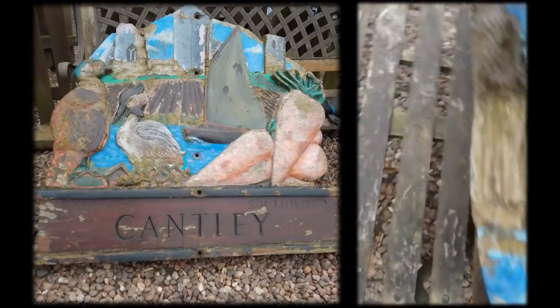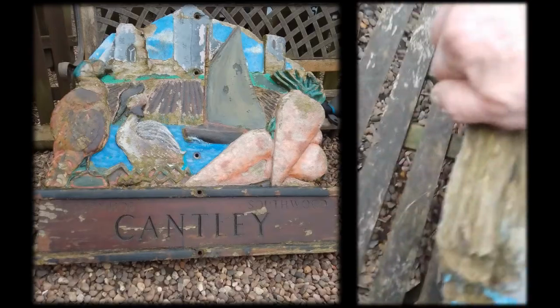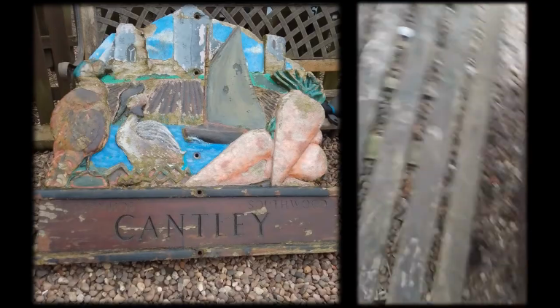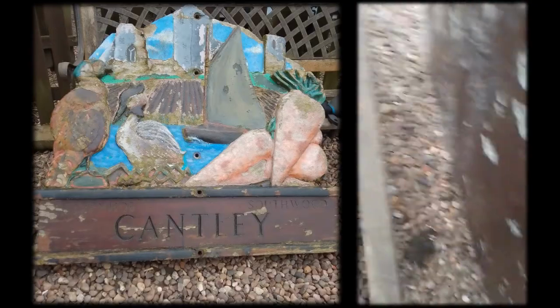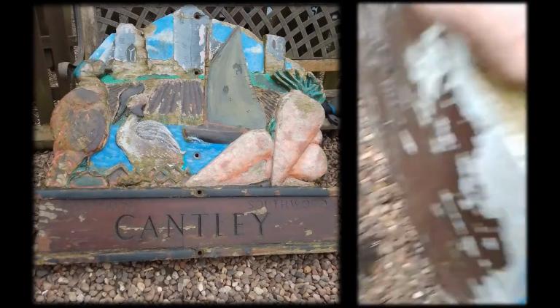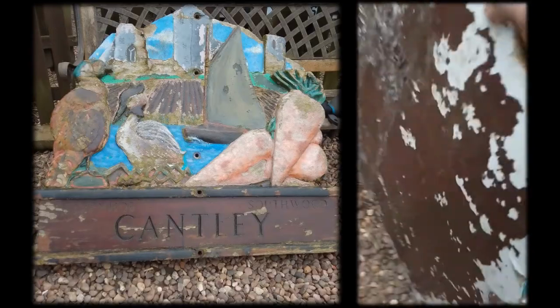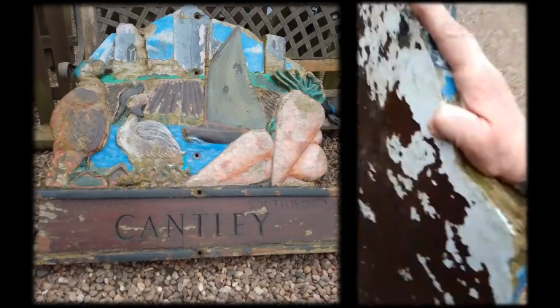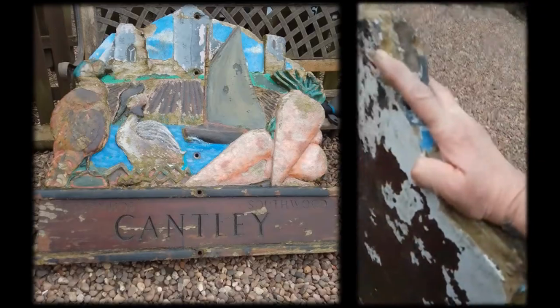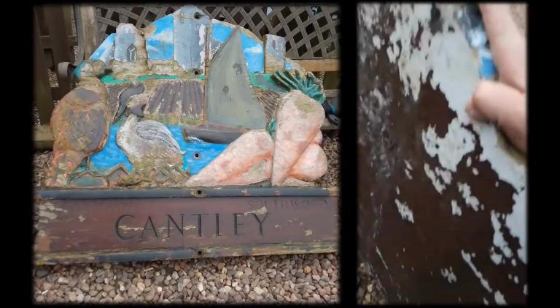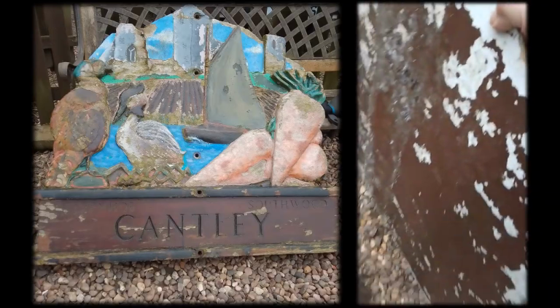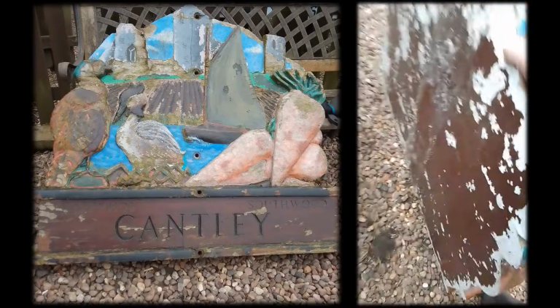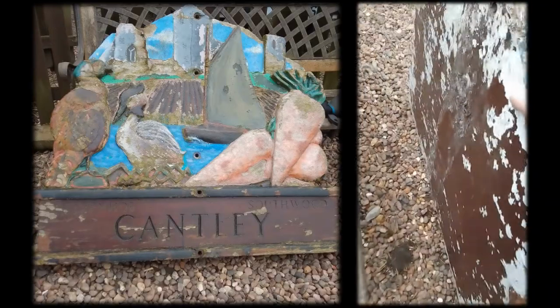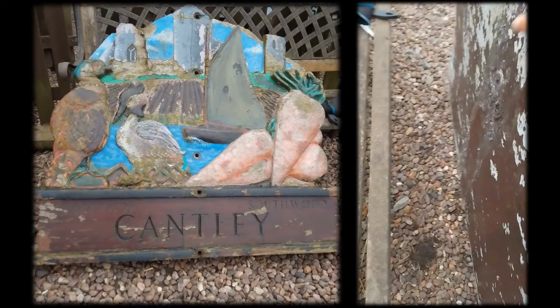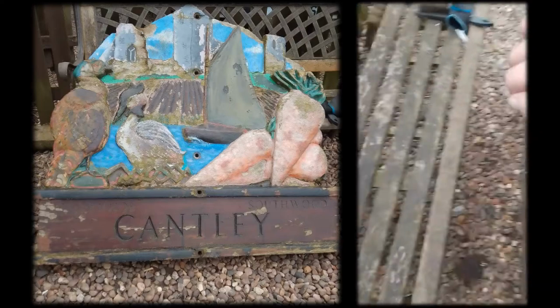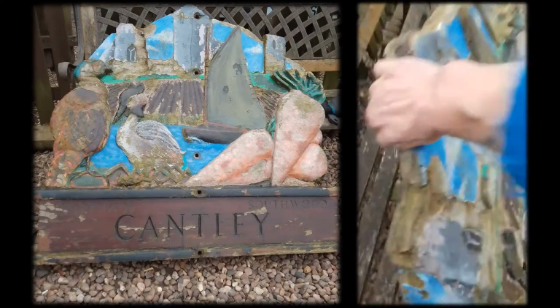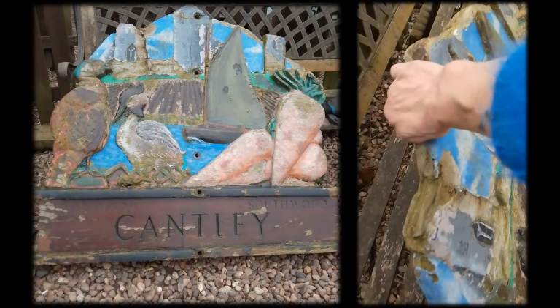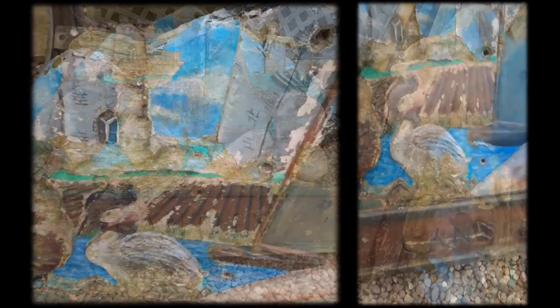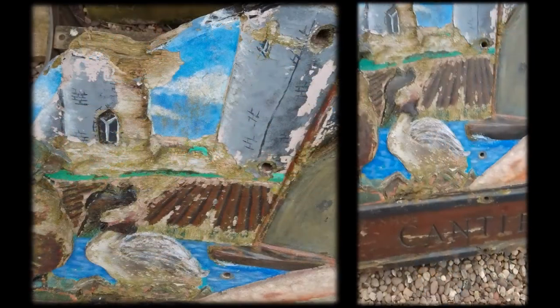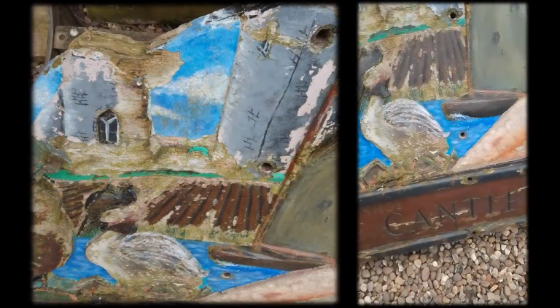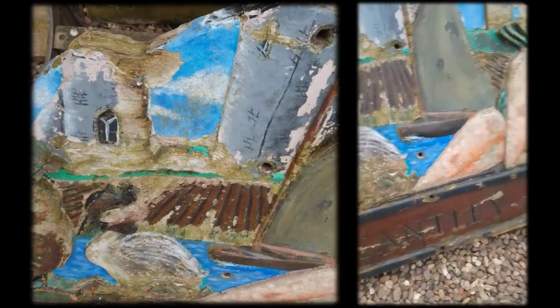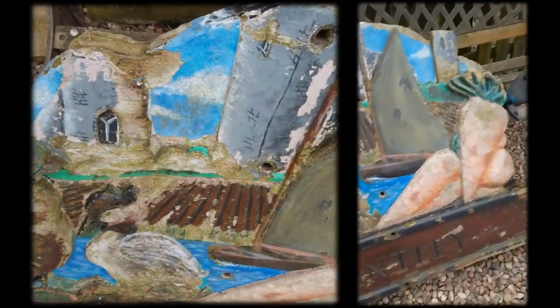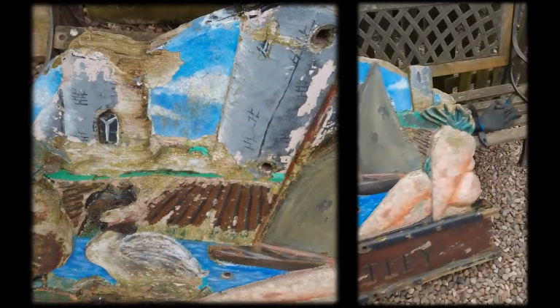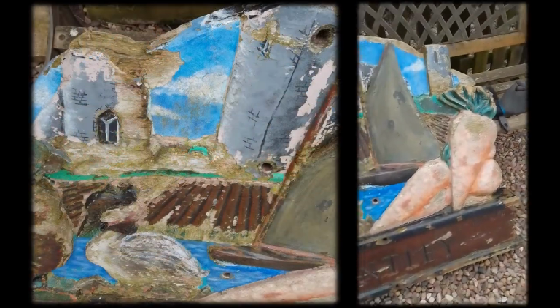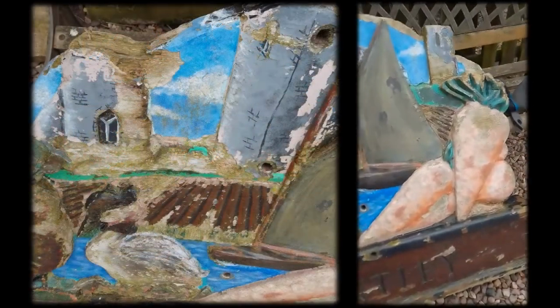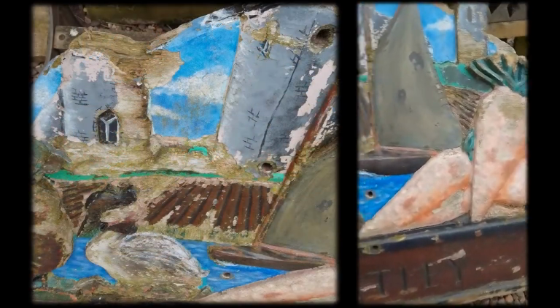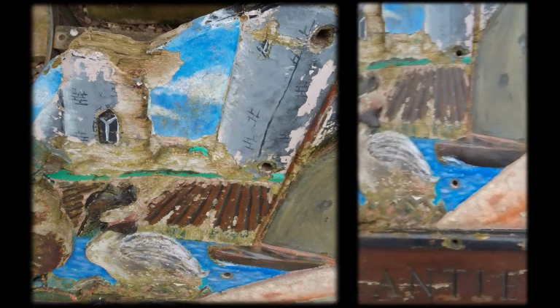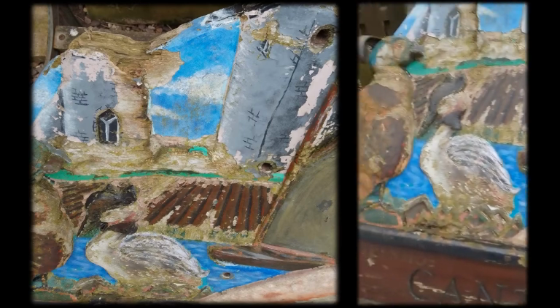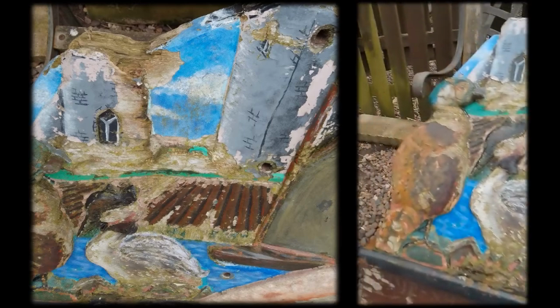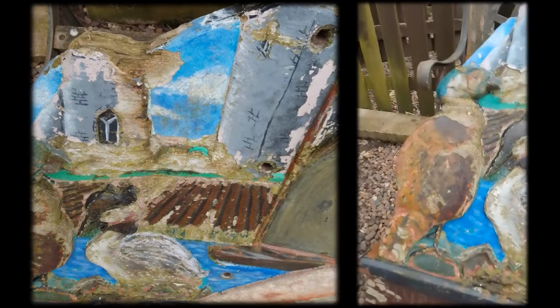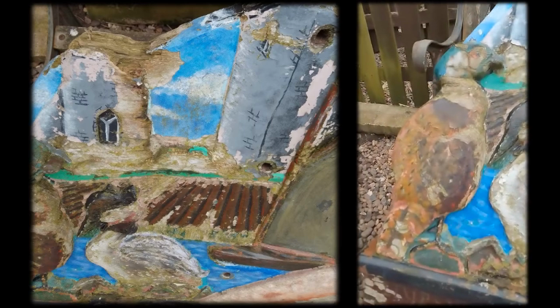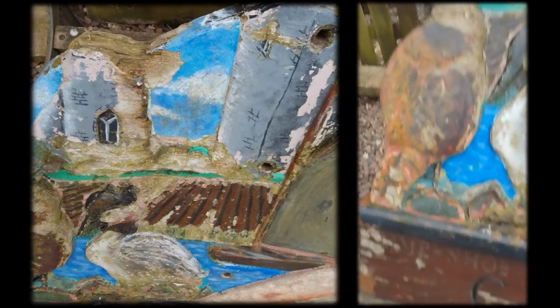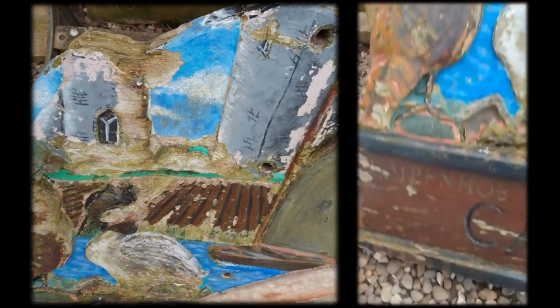On the back, yeah, that all needs sanding off. It was repainted a few years ago, but as you can see, it's all flaked off and not in the best of condition.